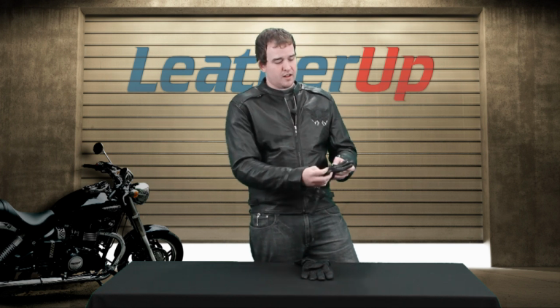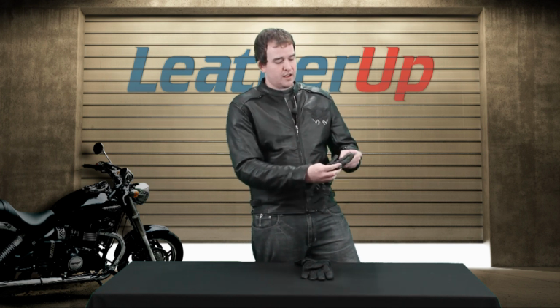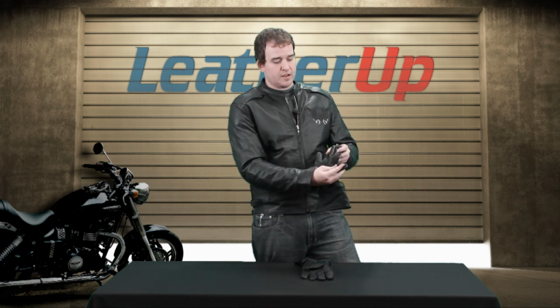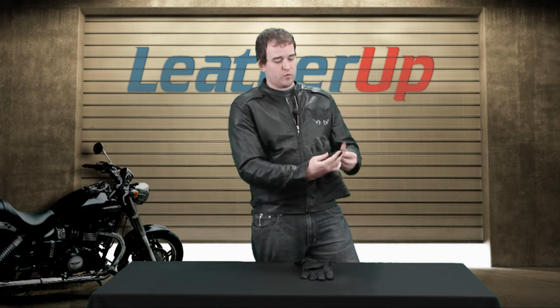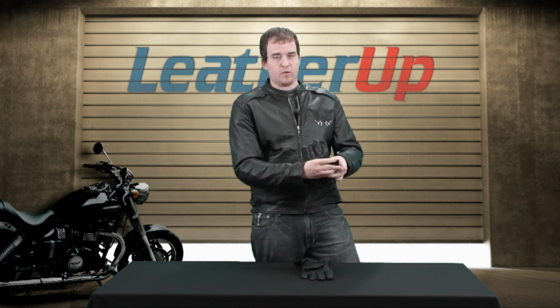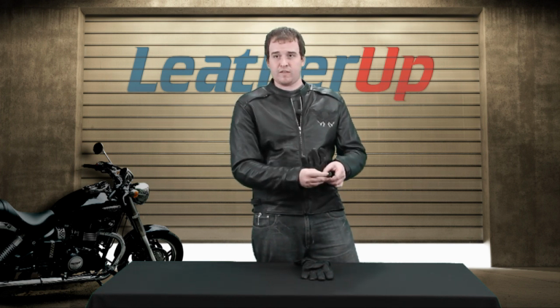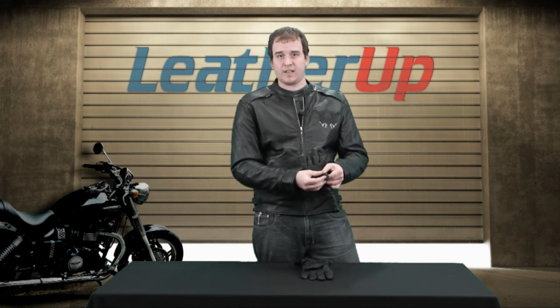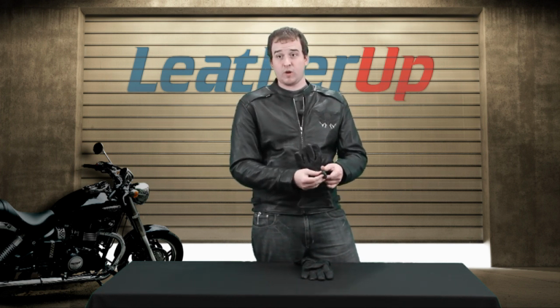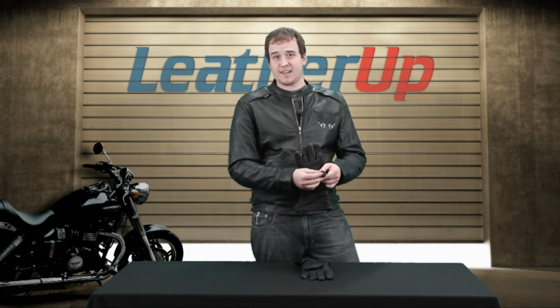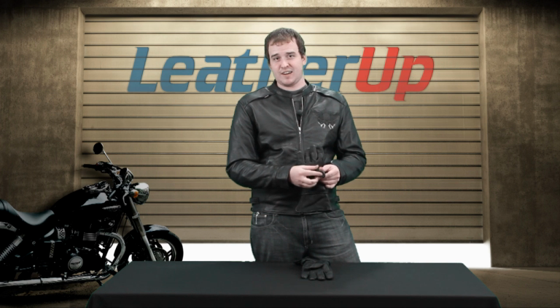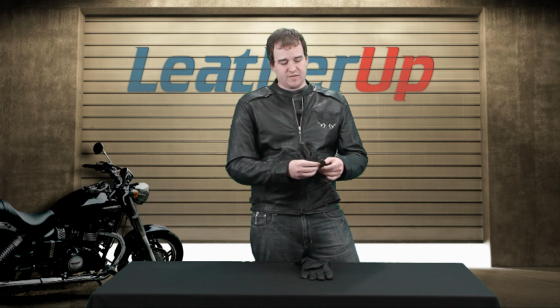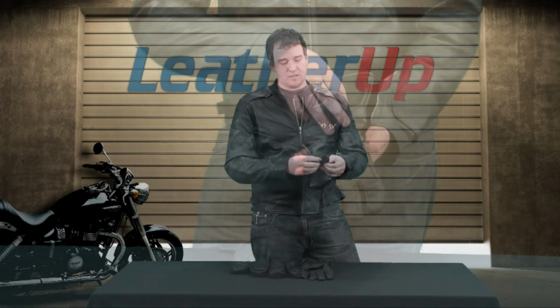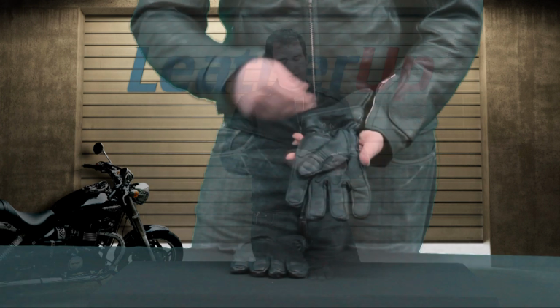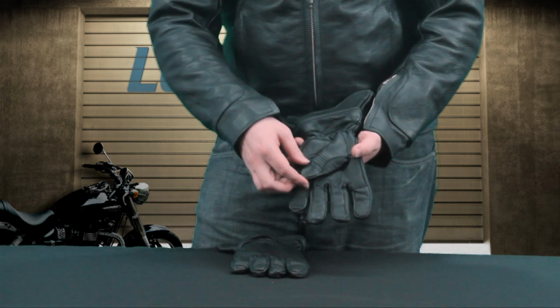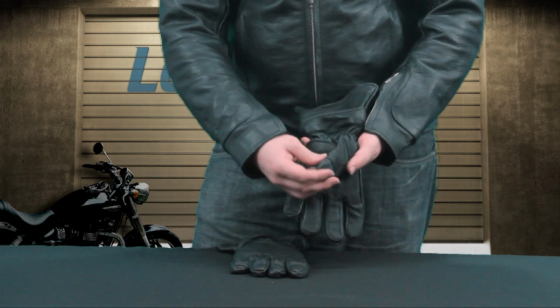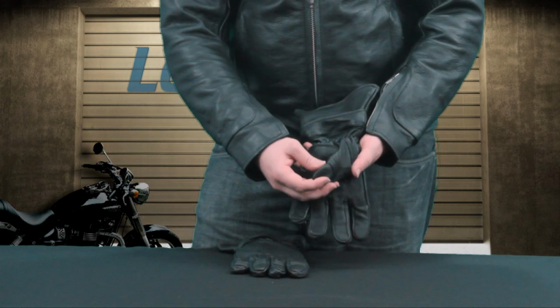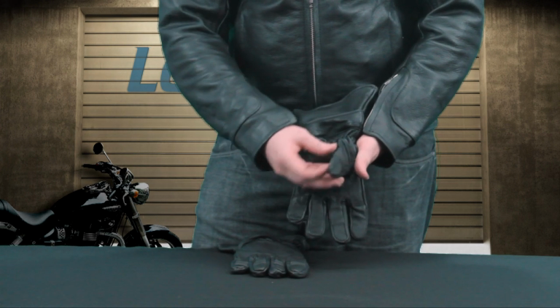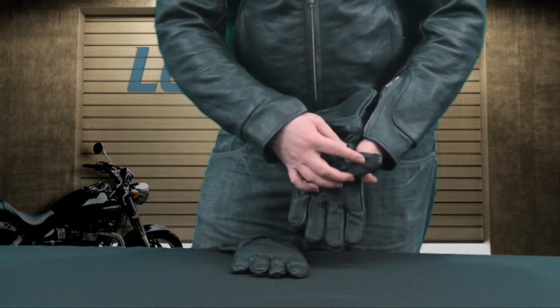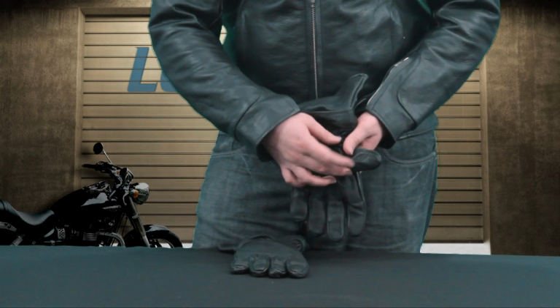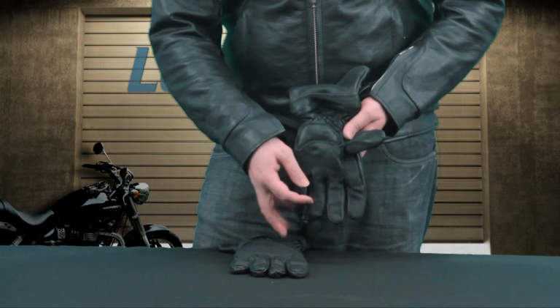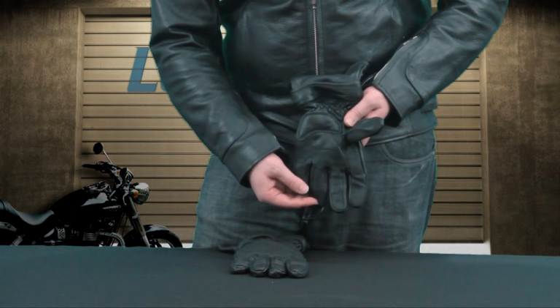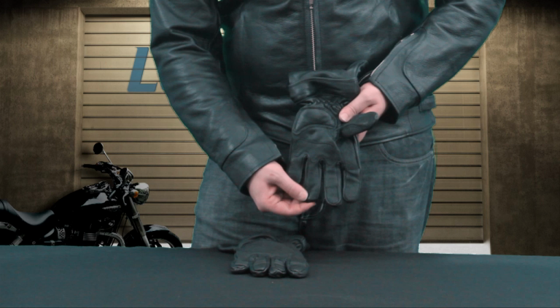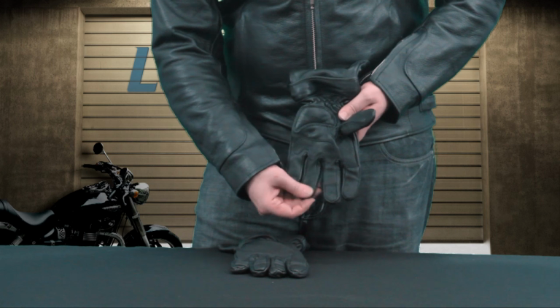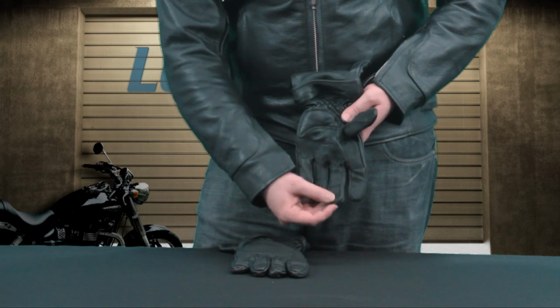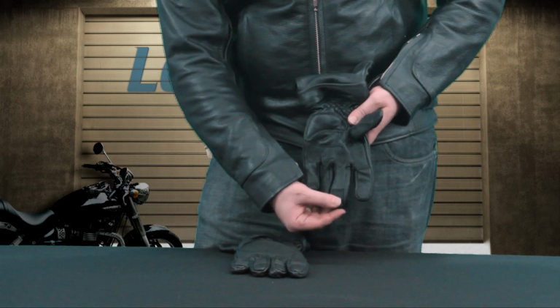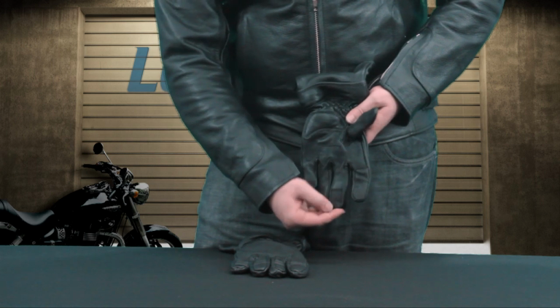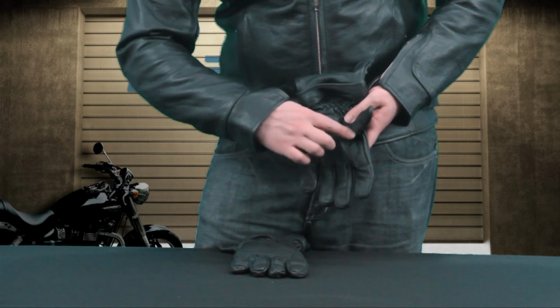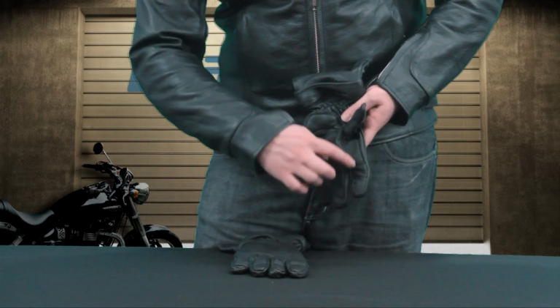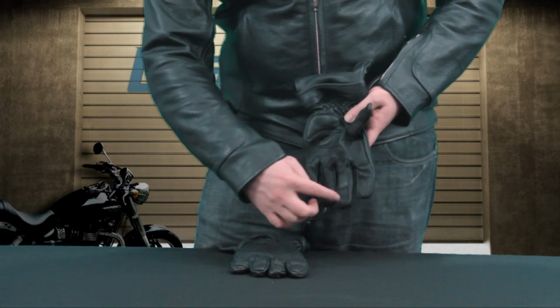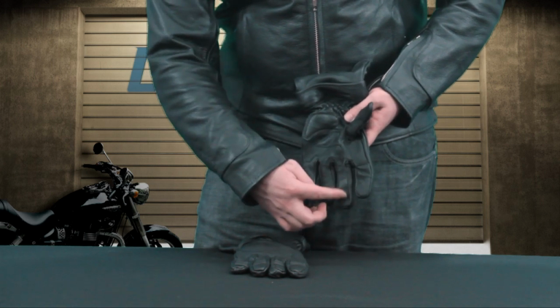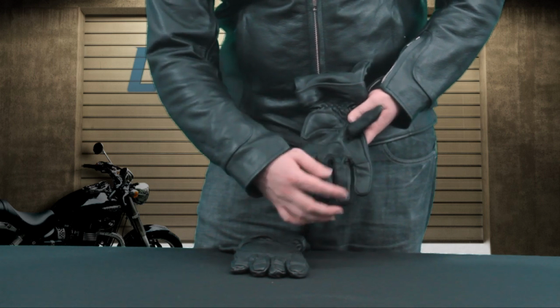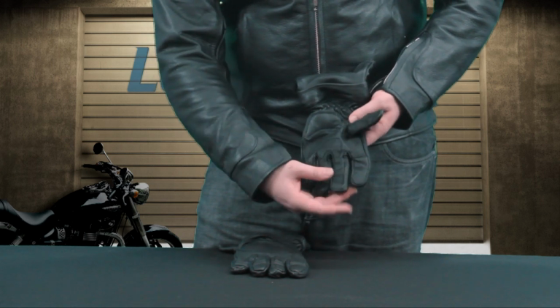Another thing is that we have a really rugged texture that features on the thumb, index, and middle finger. That's exactly what you want for when you're controlling your clutch and your brake. It's on both hands as well.